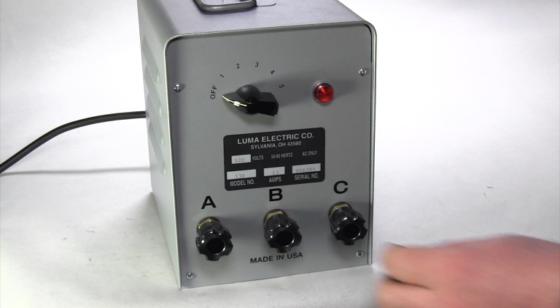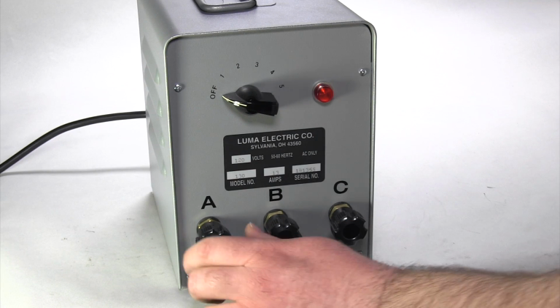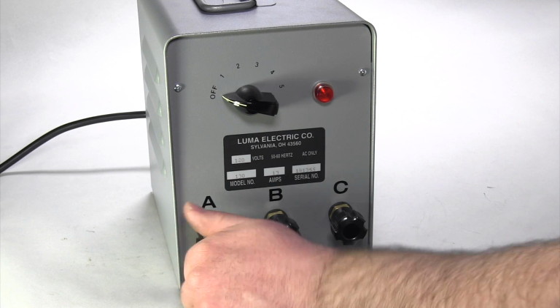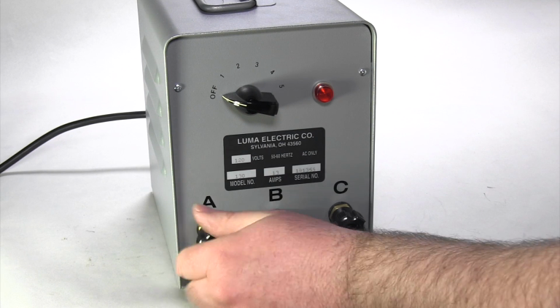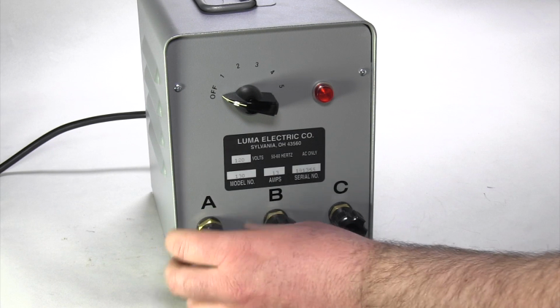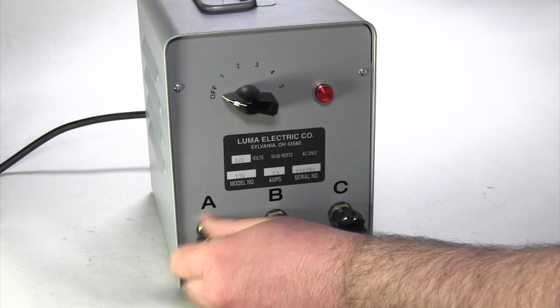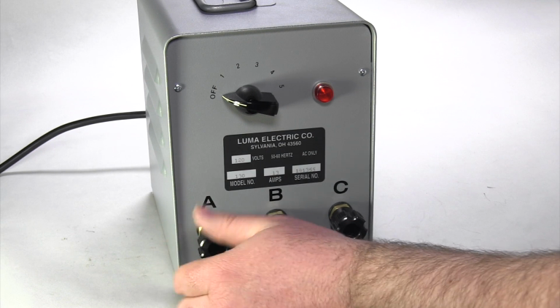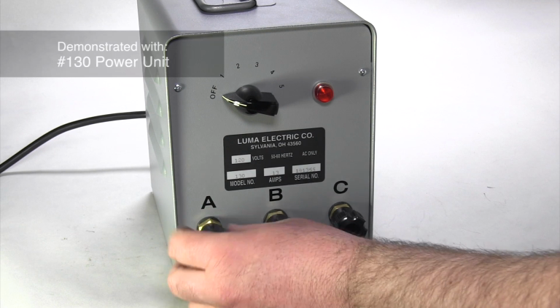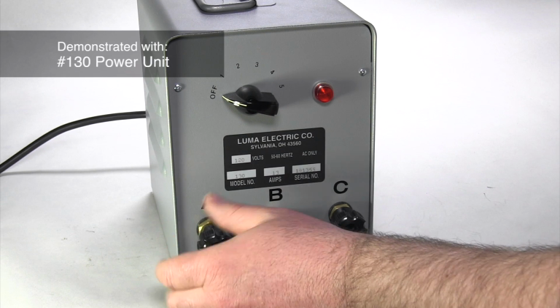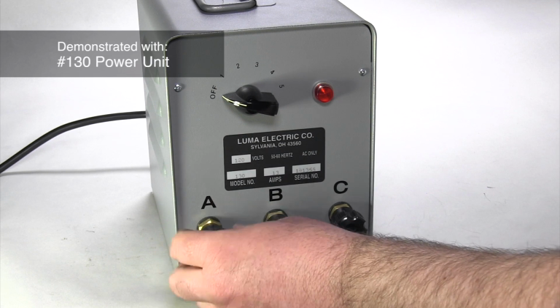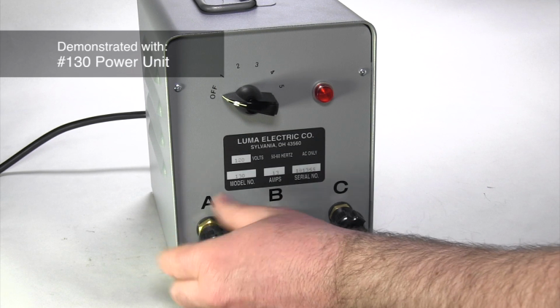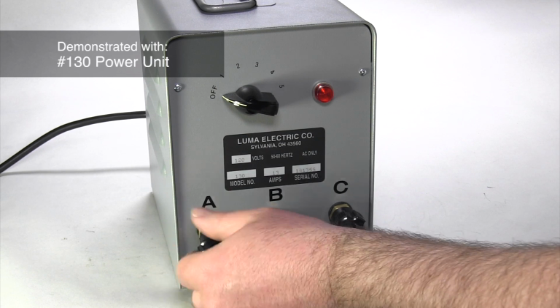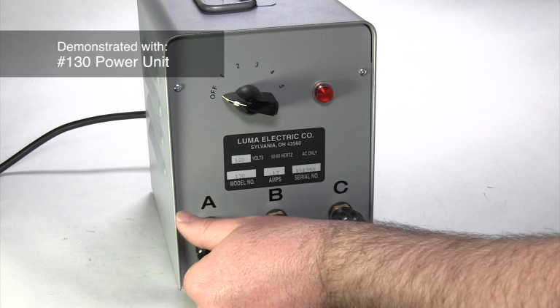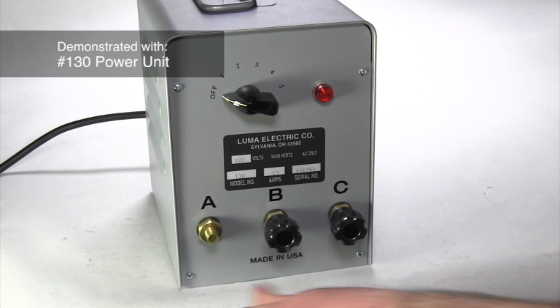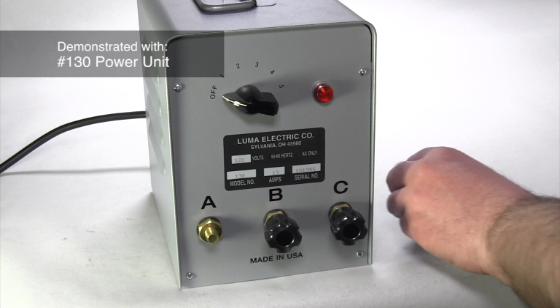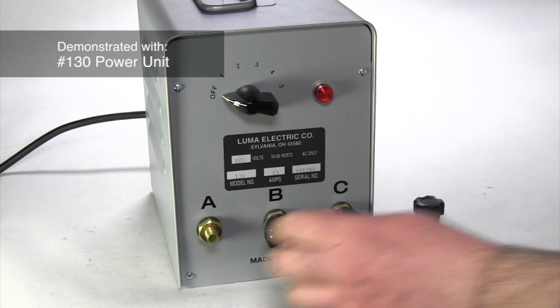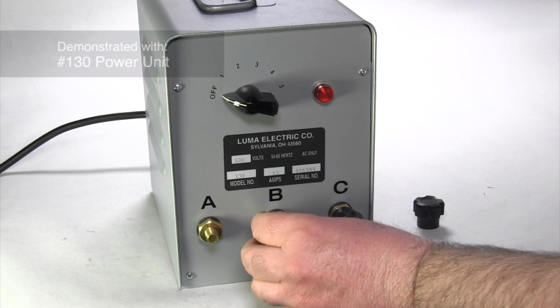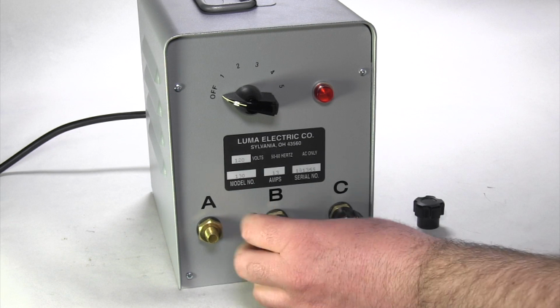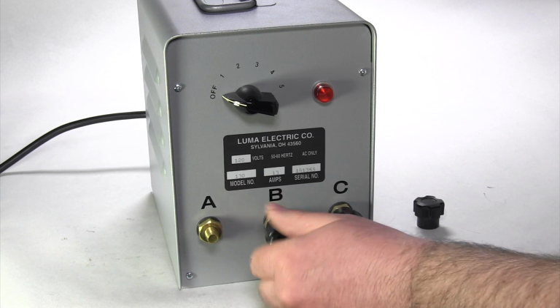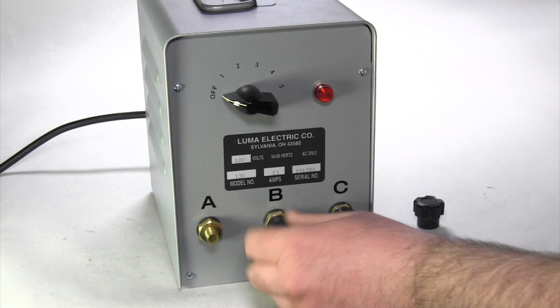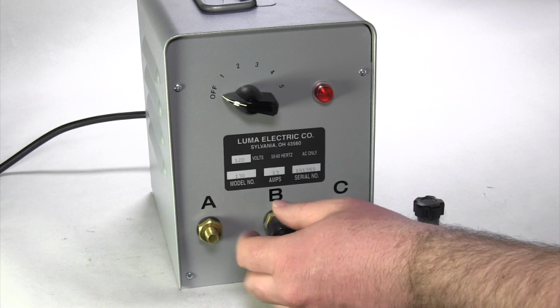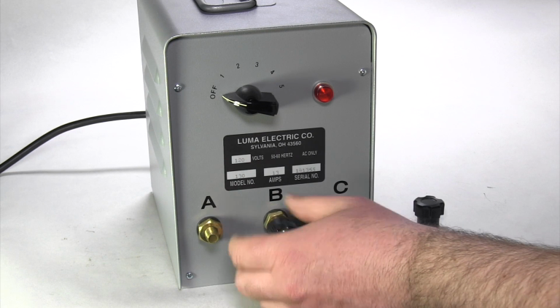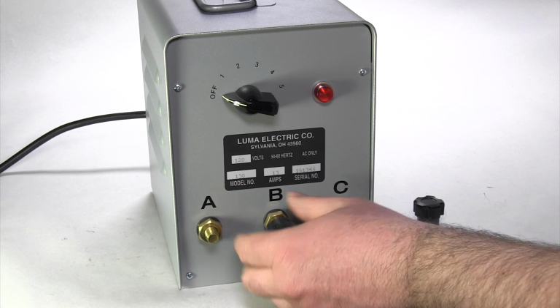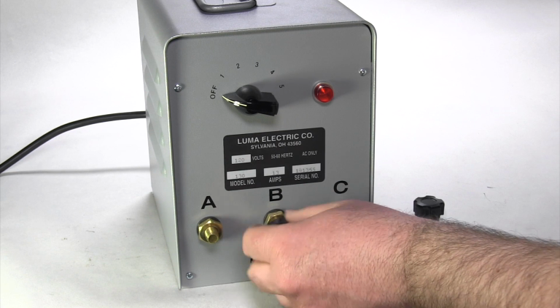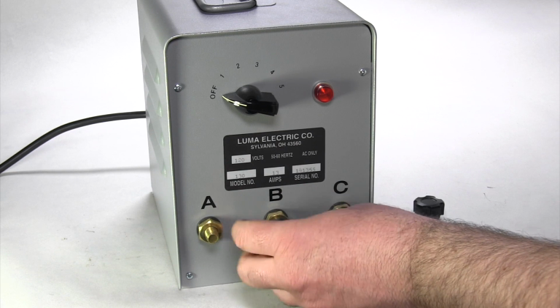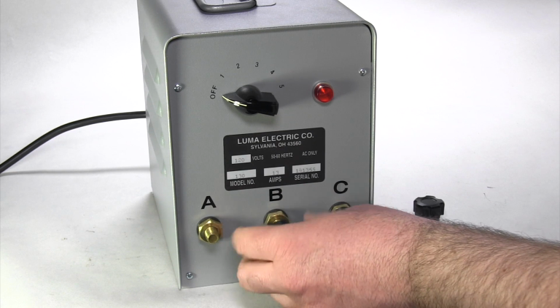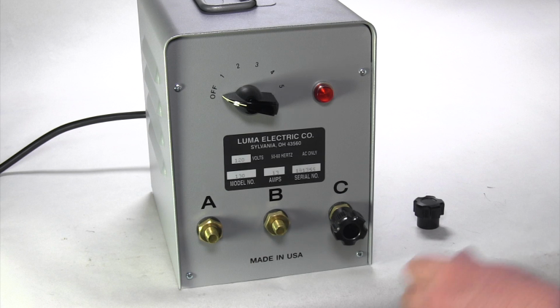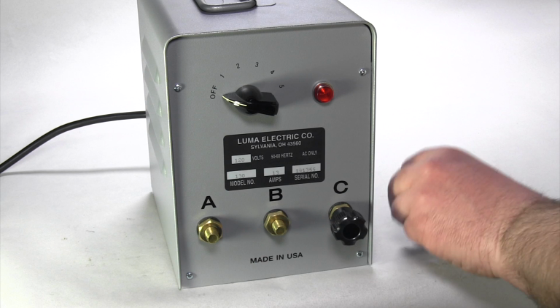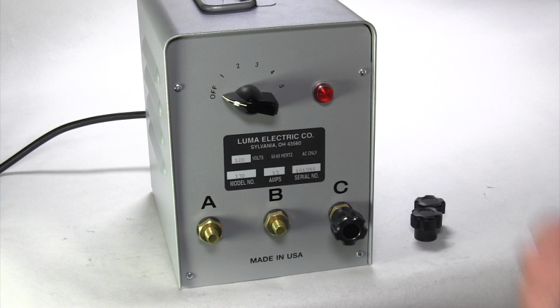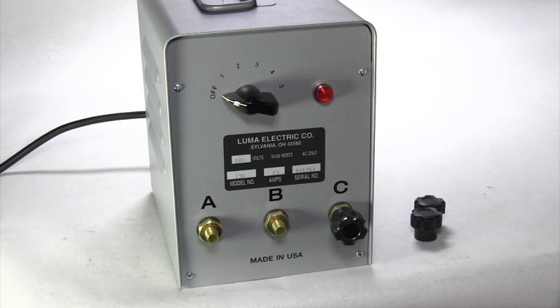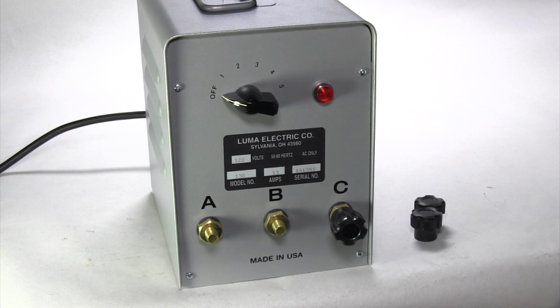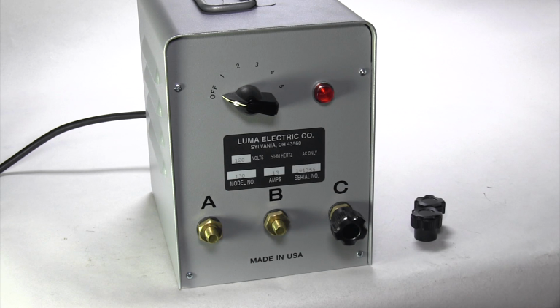Step 1. Choose one of three secondary circuits: AB low, BC medium, or AC high. It is recommended to first use AB low at switch position one.